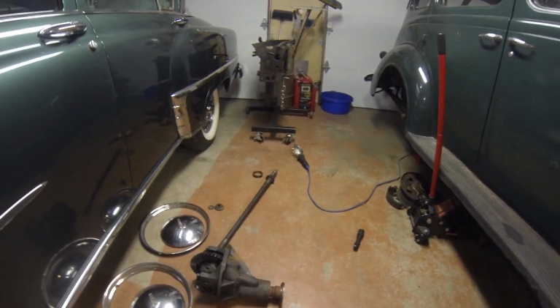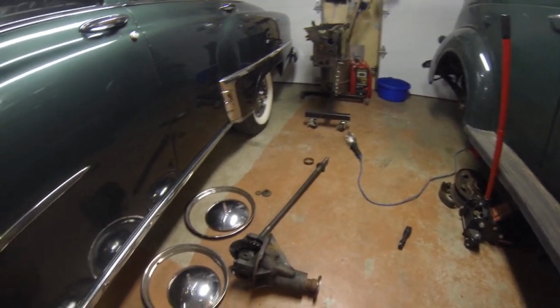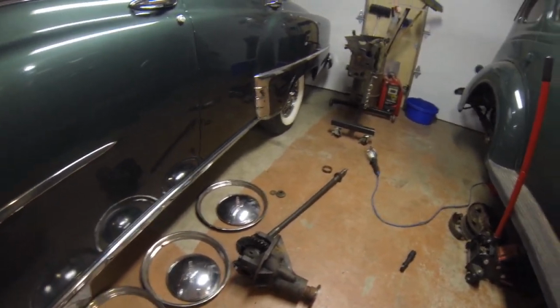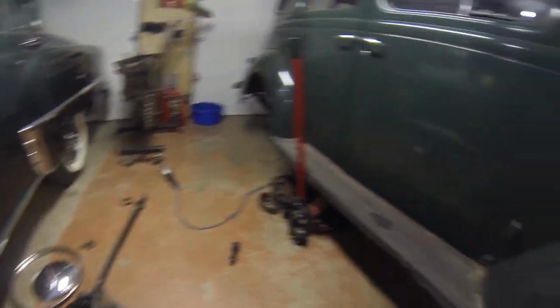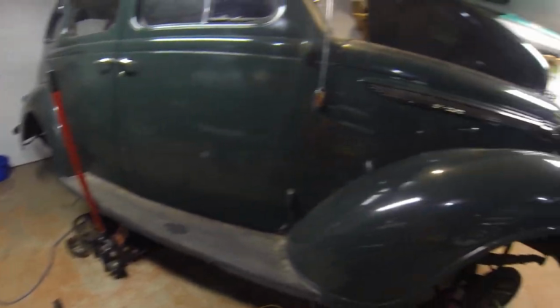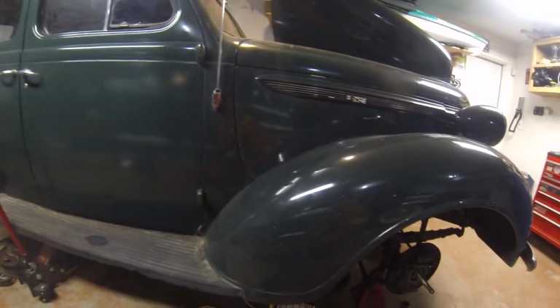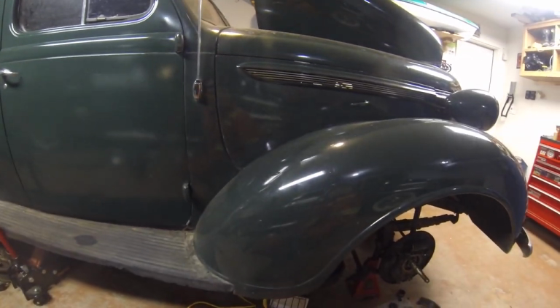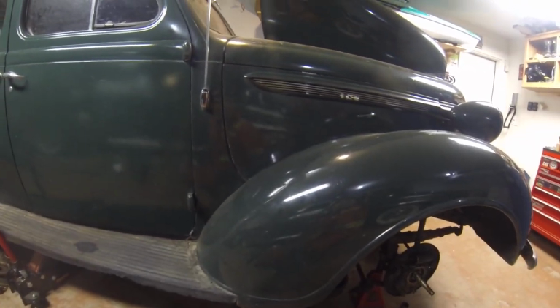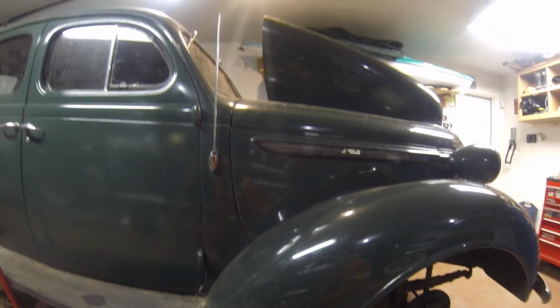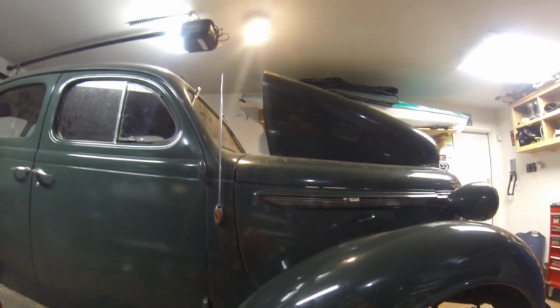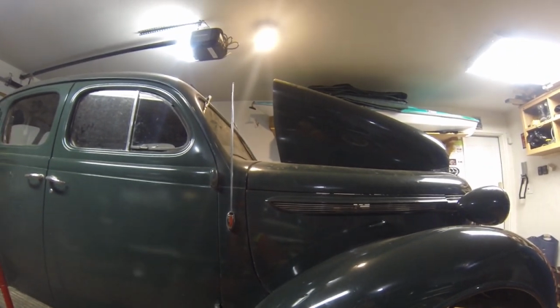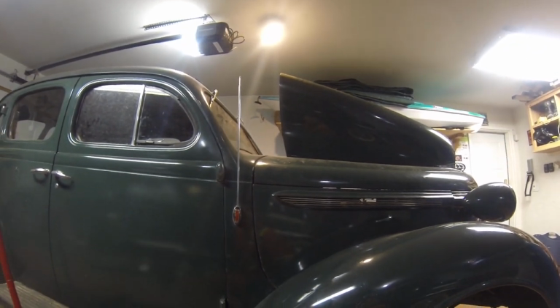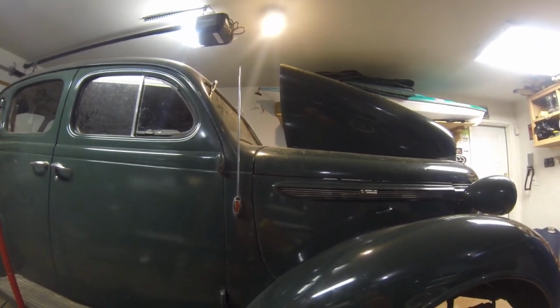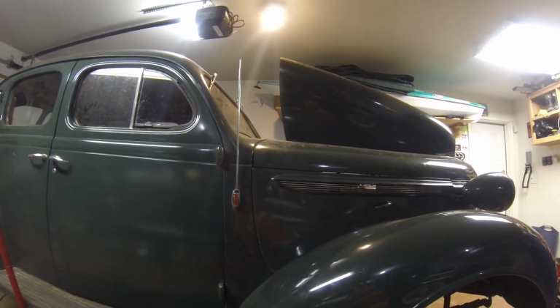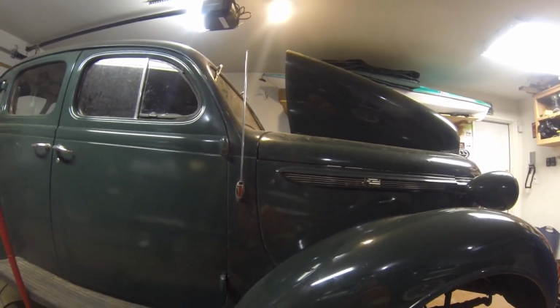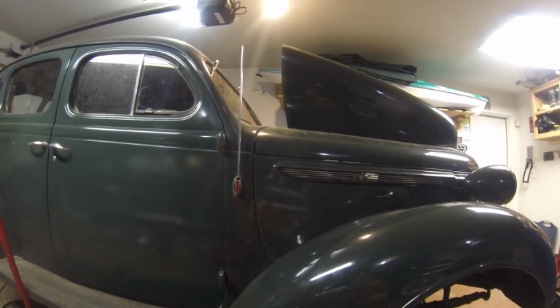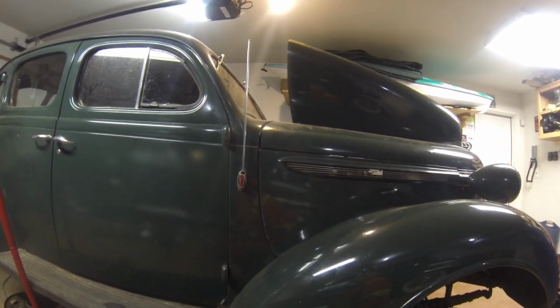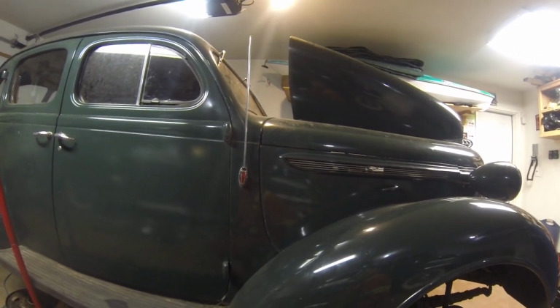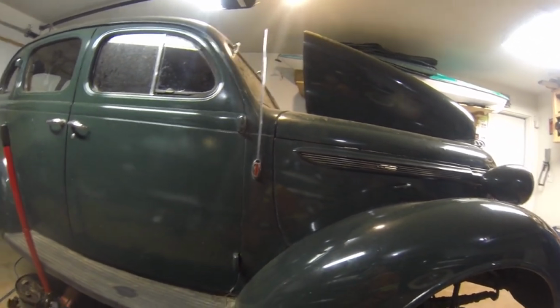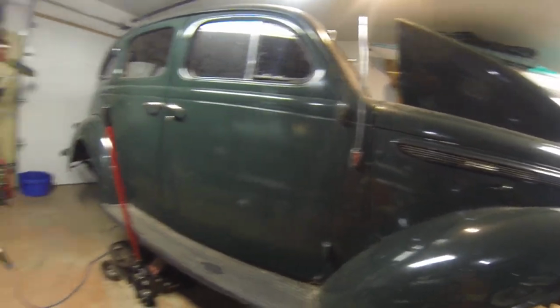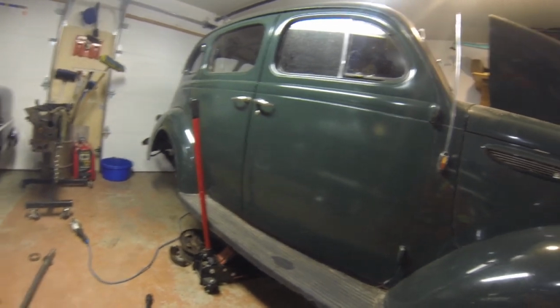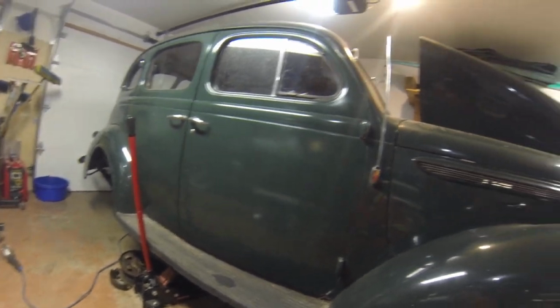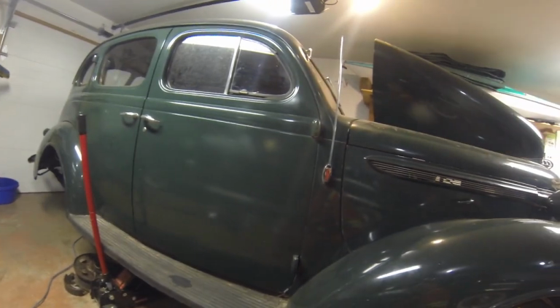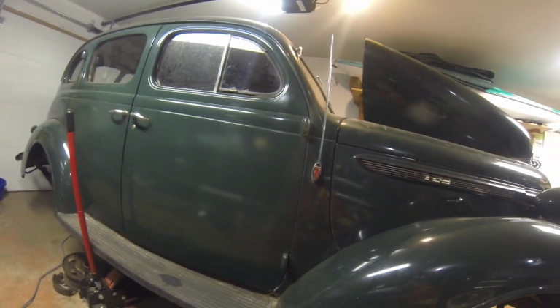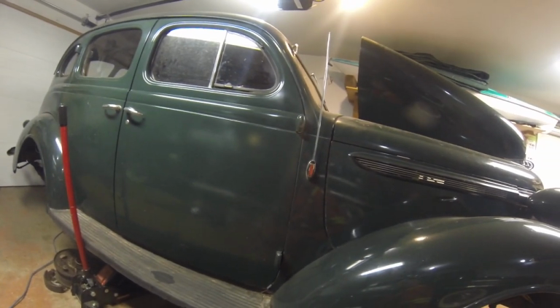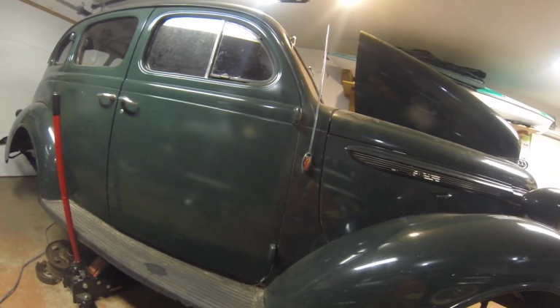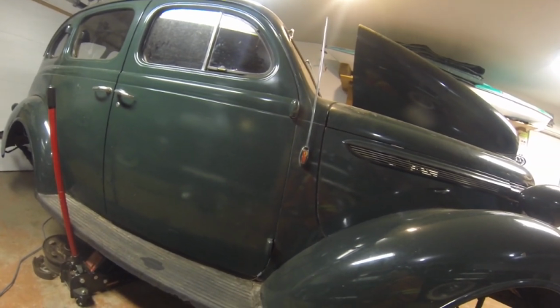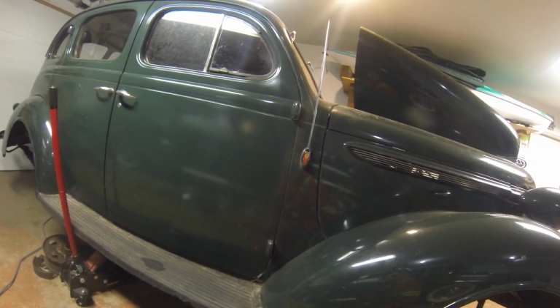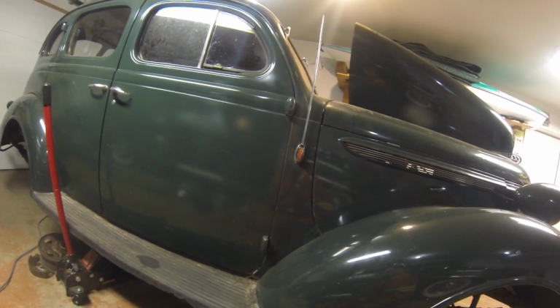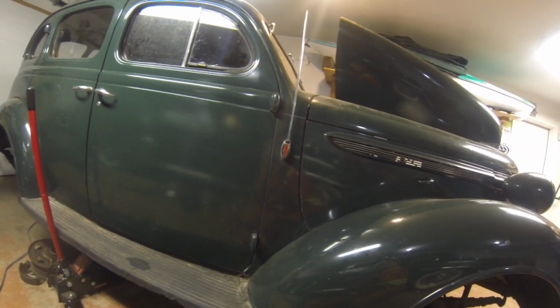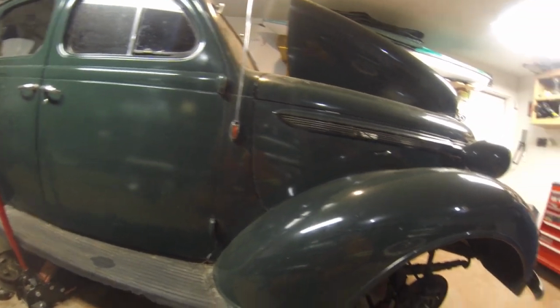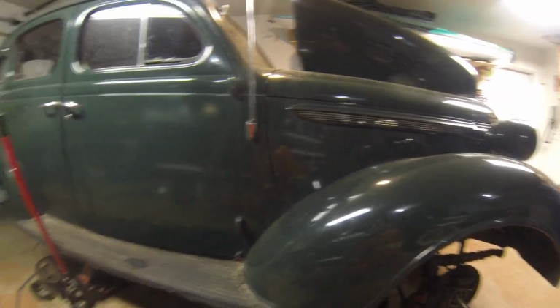Knowing that, I think I'll leave the gear set alone for now and think about it in the future. I do have a slightly bigger engine — a 1954 228 cubic inch engine in this car — so maybe I could go to a more highway-friendly gear set. We'll see.